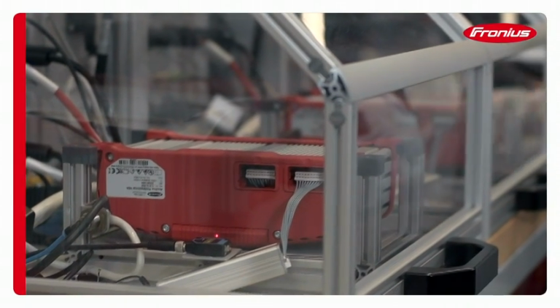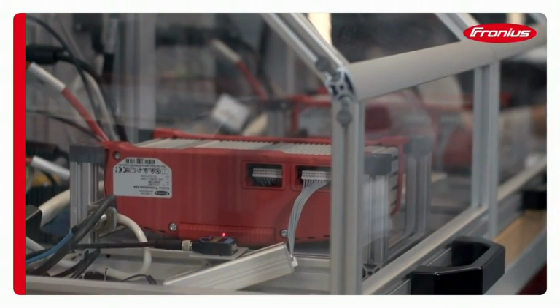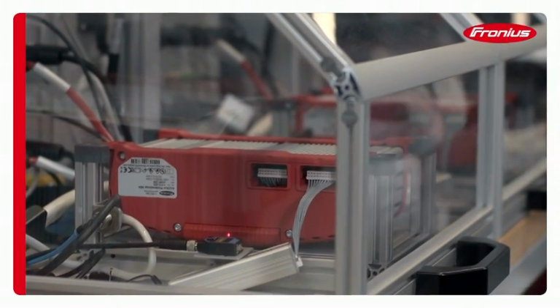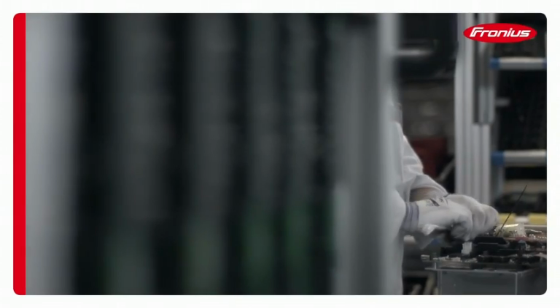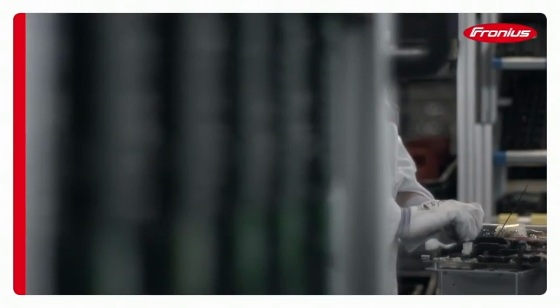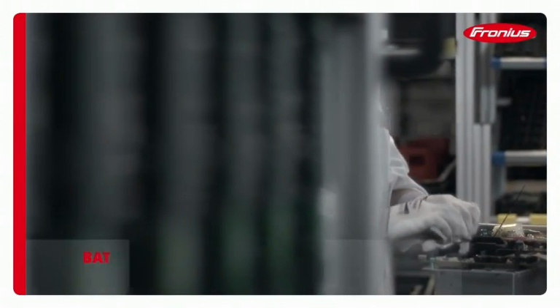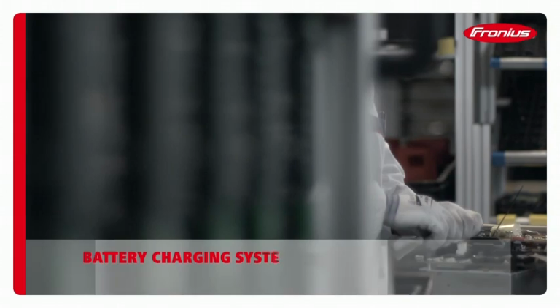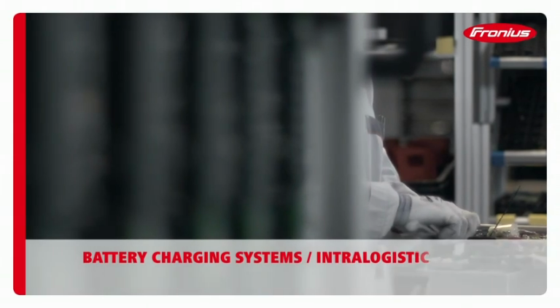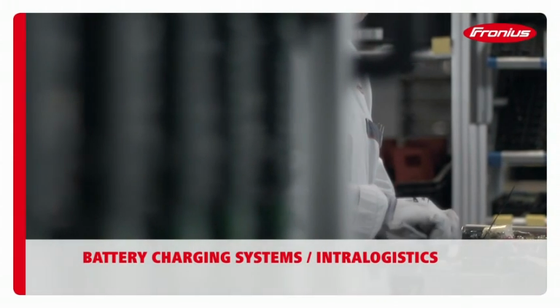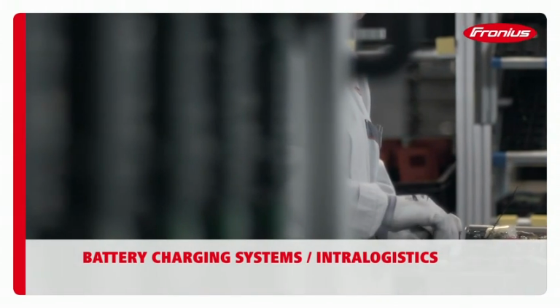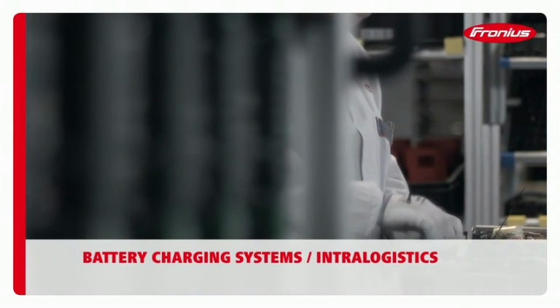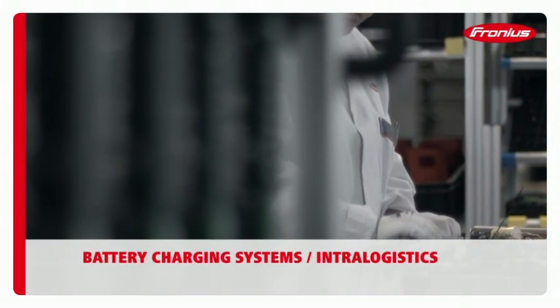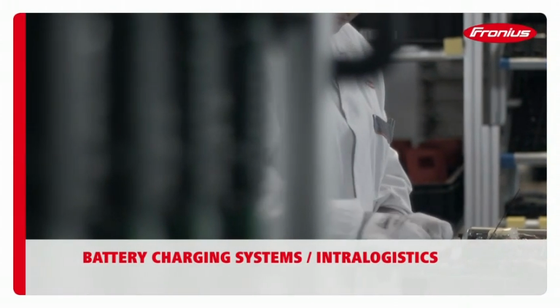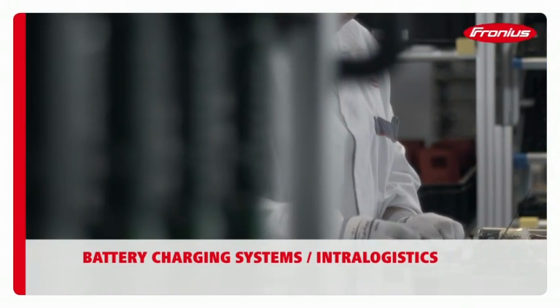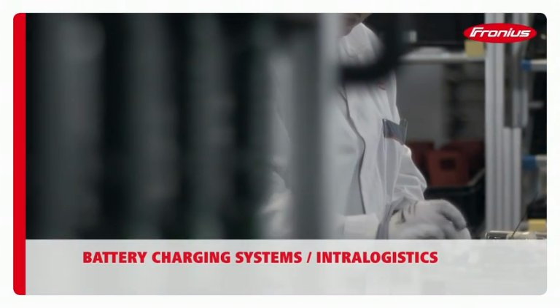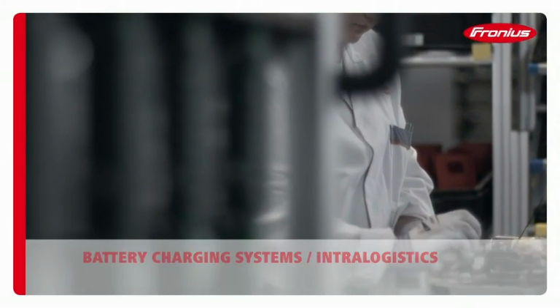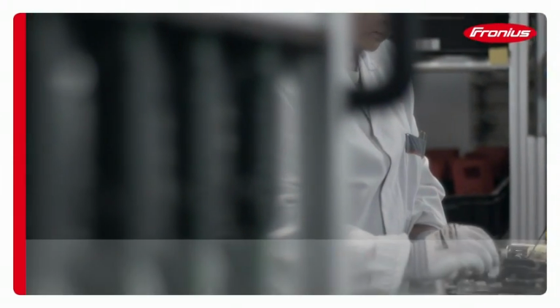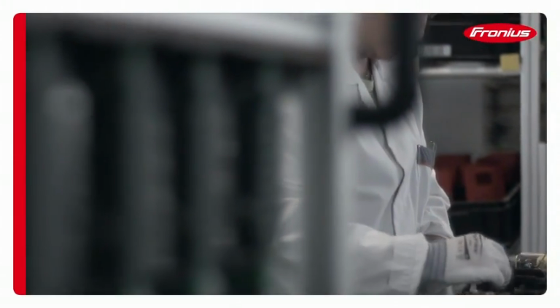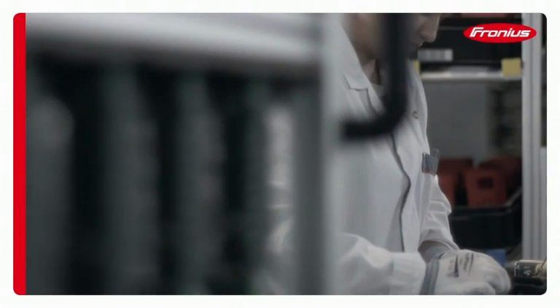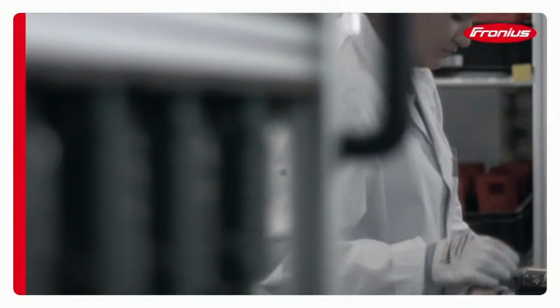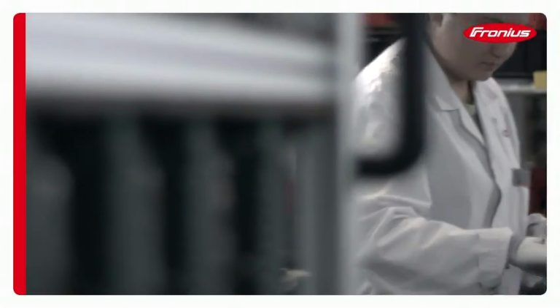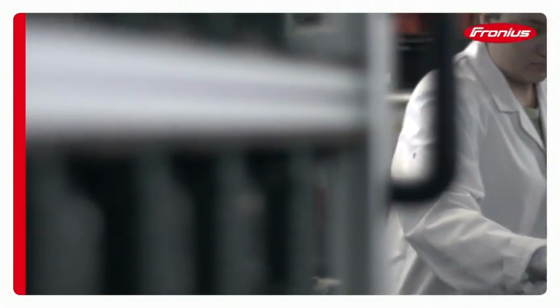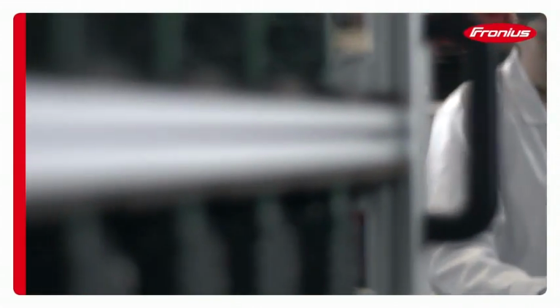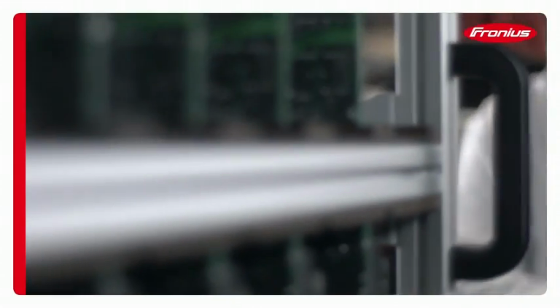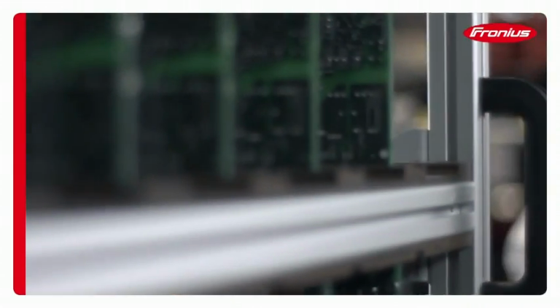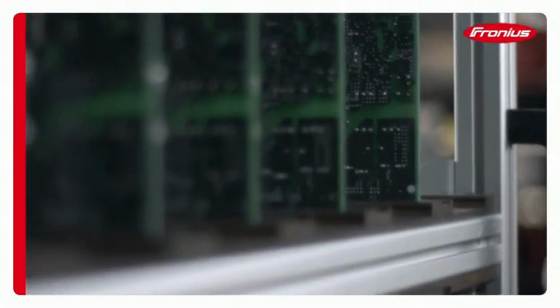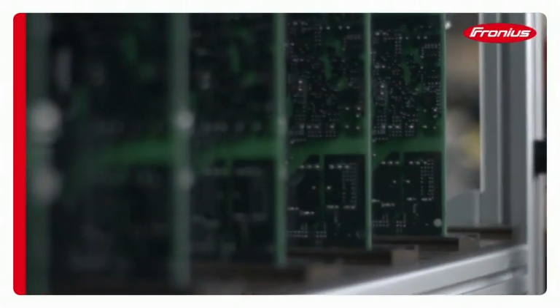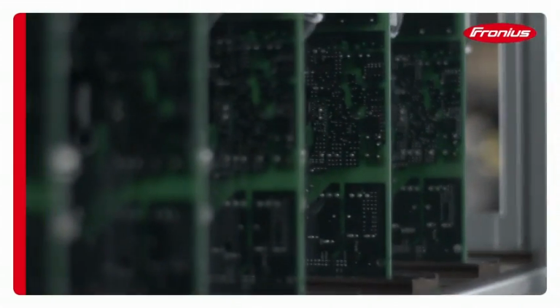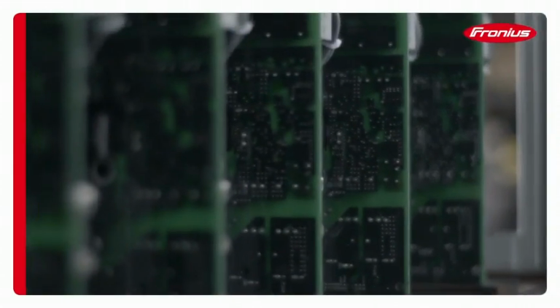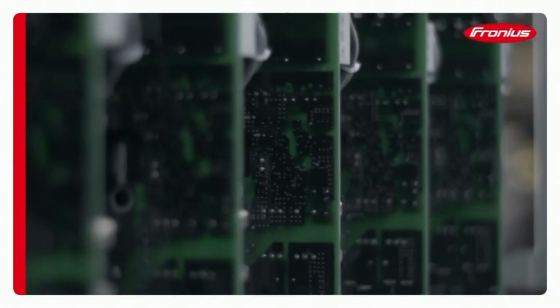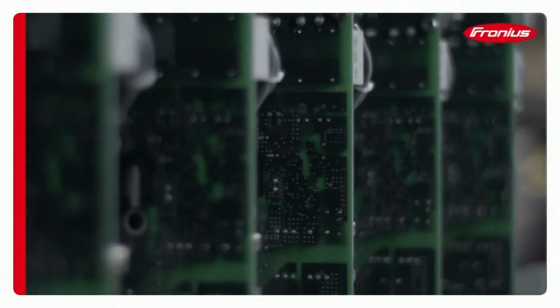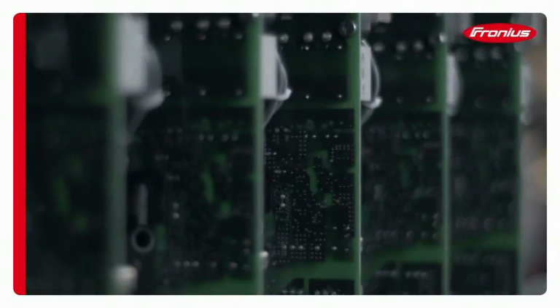The Fronius Selectiva series of charging systems for traction batteries keeps the logistics sector on the move for even longer. The new RI charging process places the current condition of the battery at the heart of the charging process.